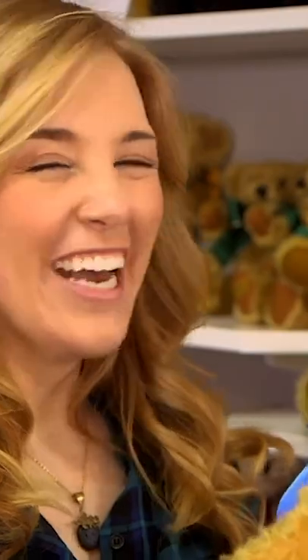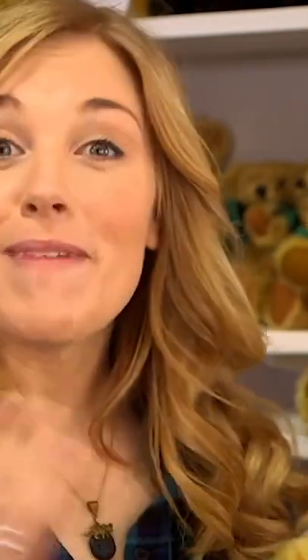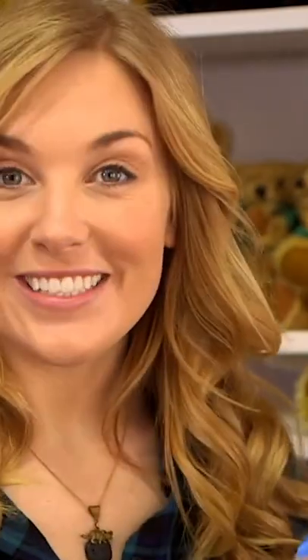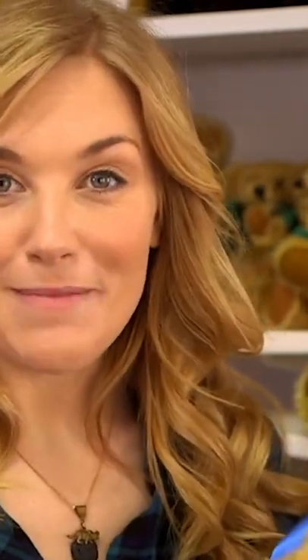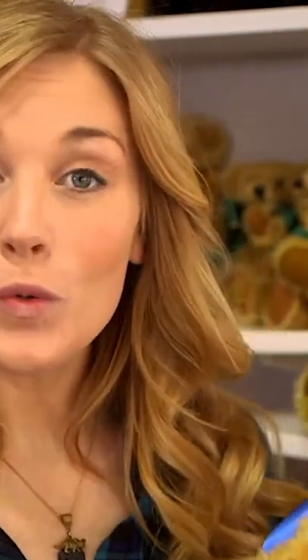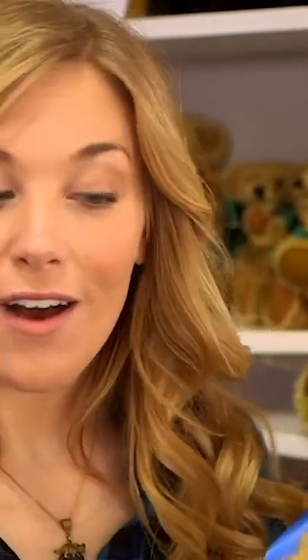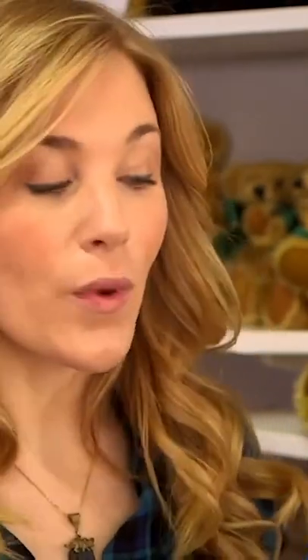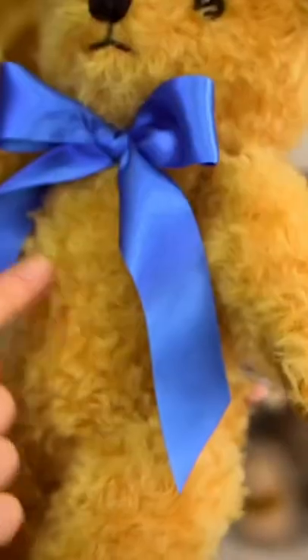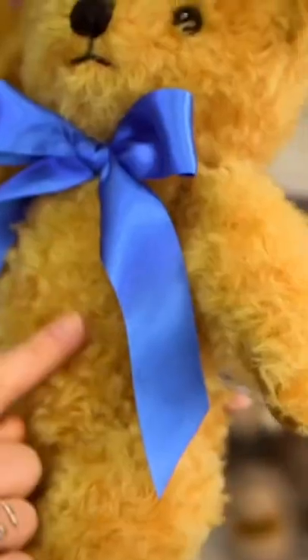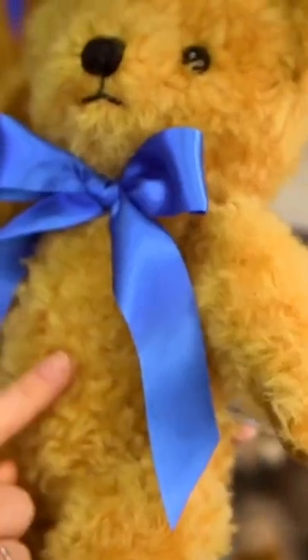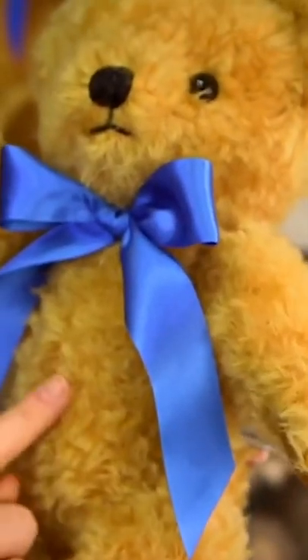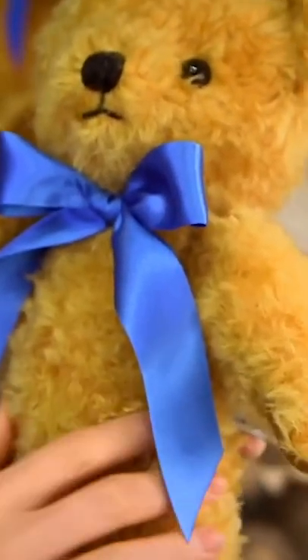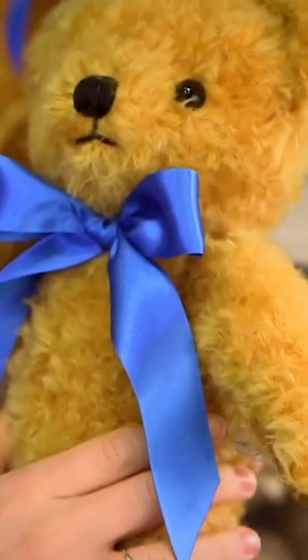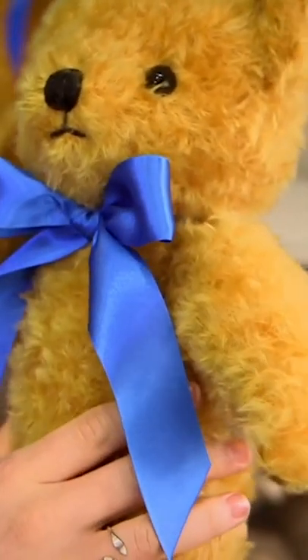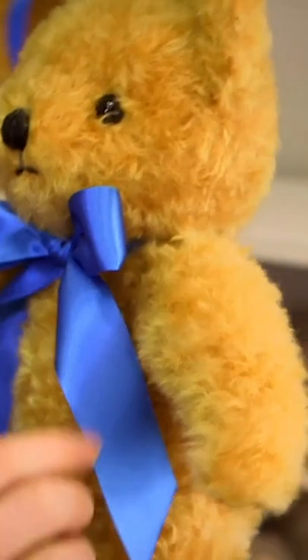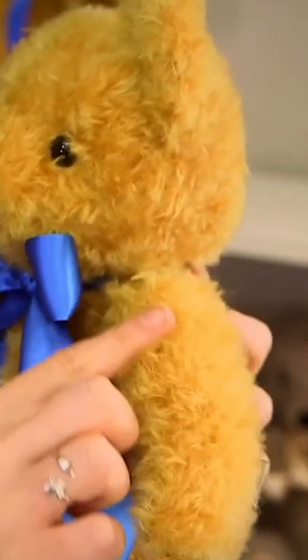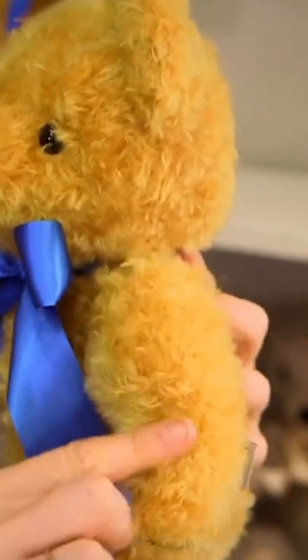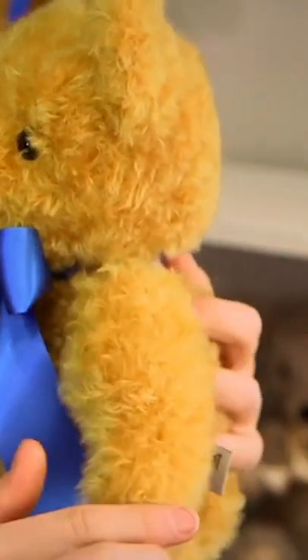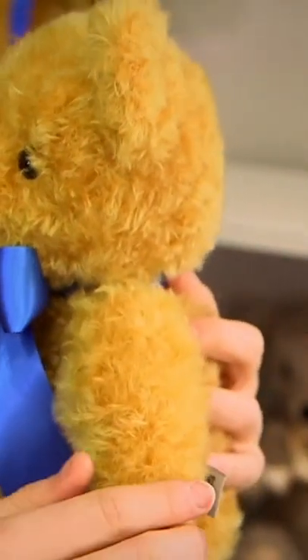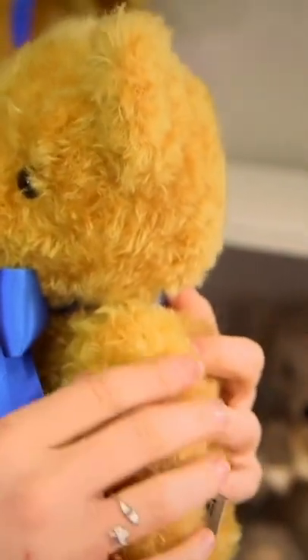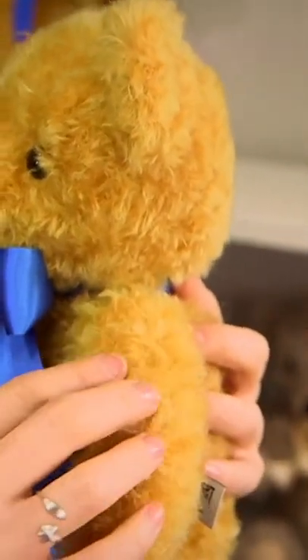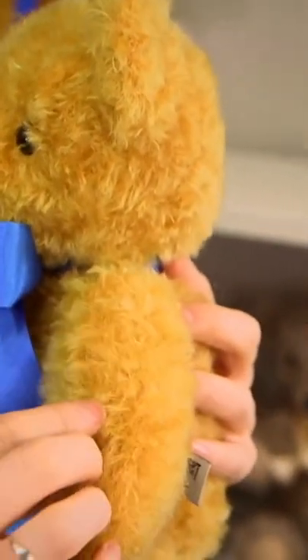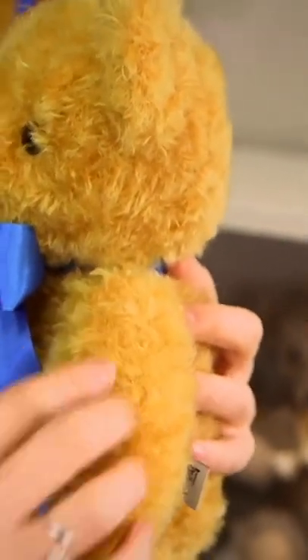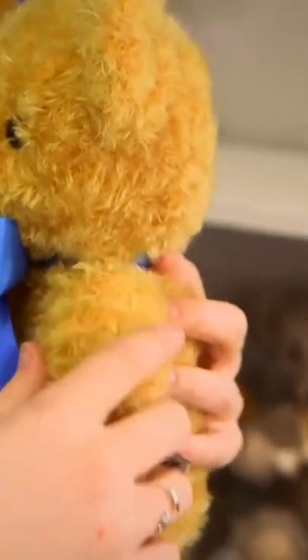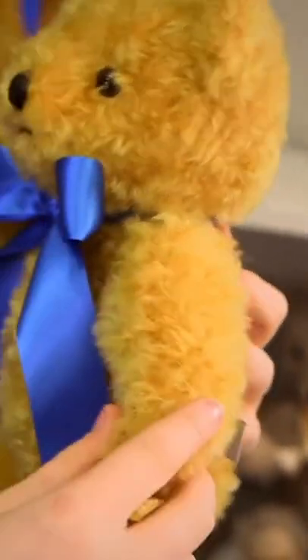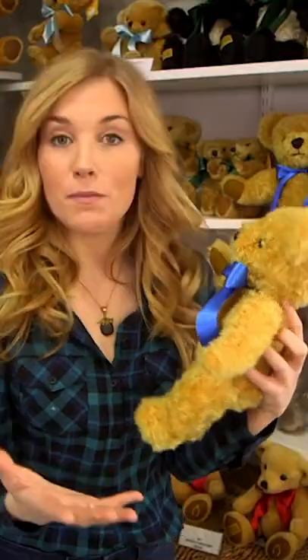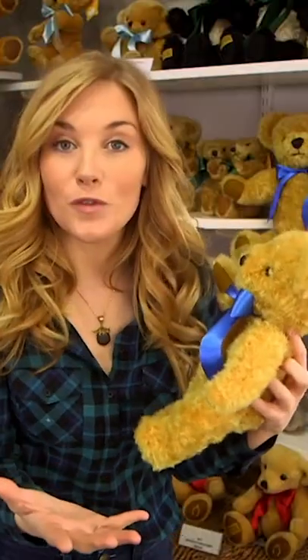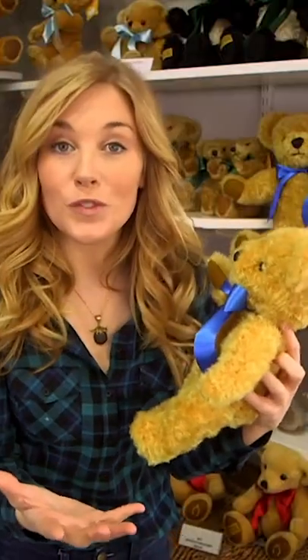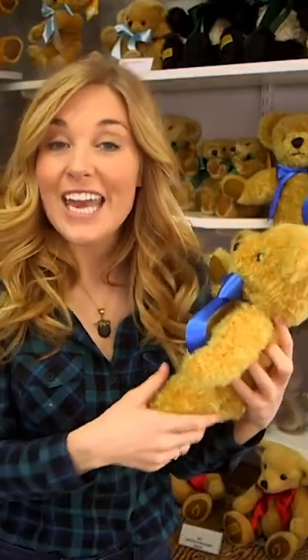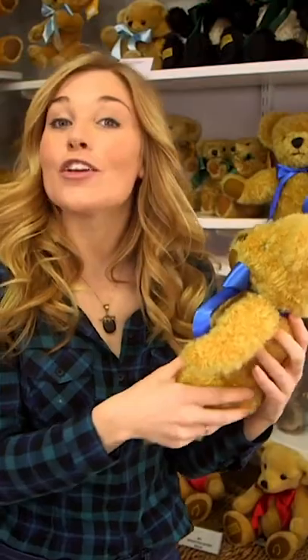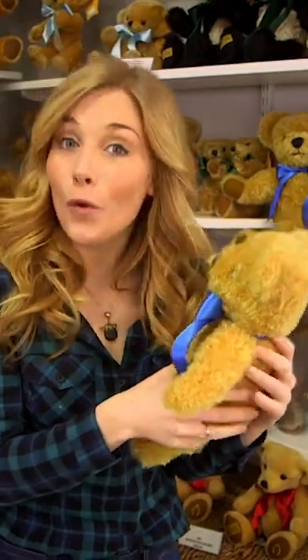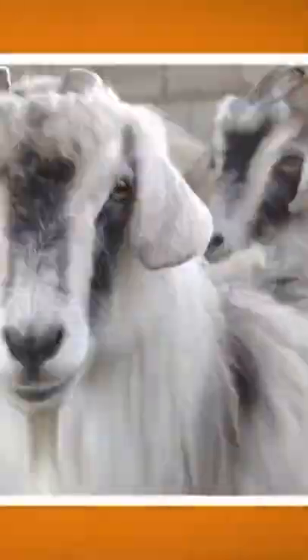Making a teddy bear all starts with the fur. This teddy's fur is made from something called mohair, which comes from a goat — a type of goat called an Angora goat.